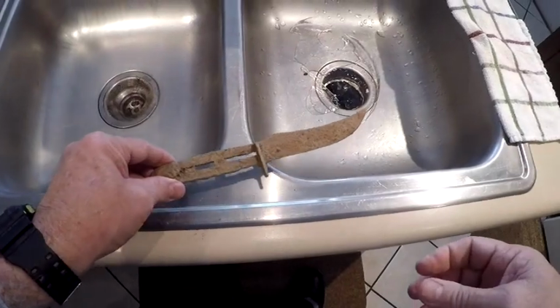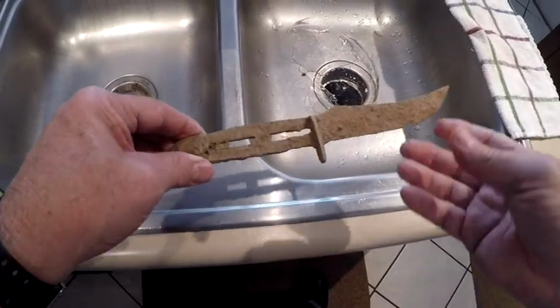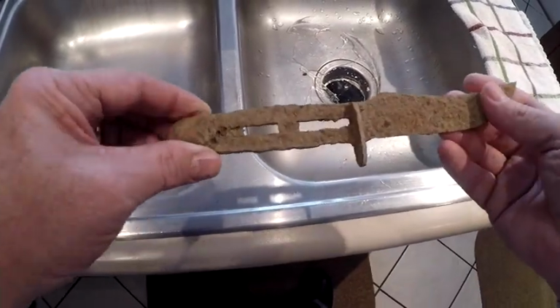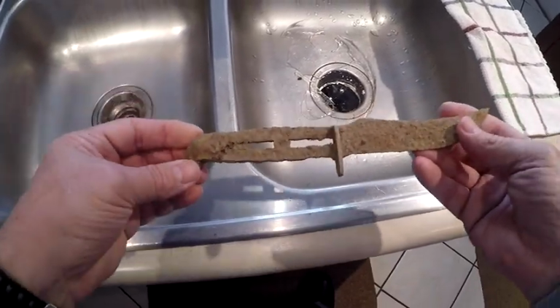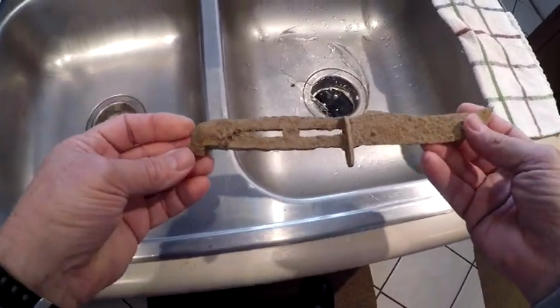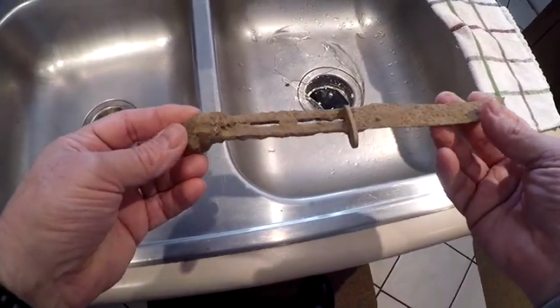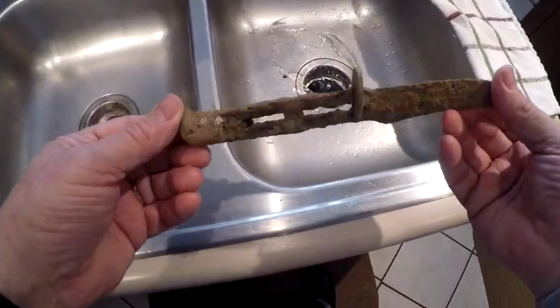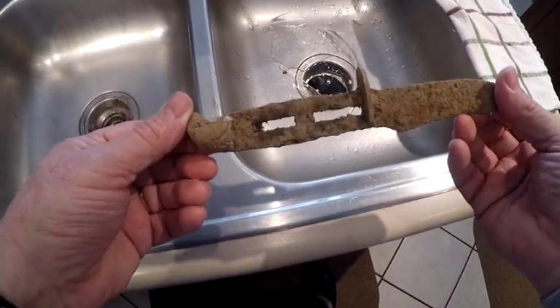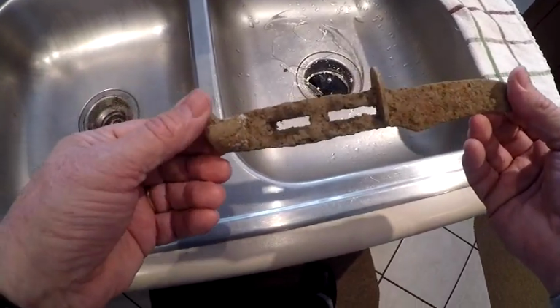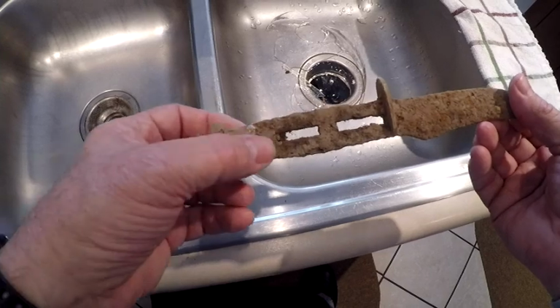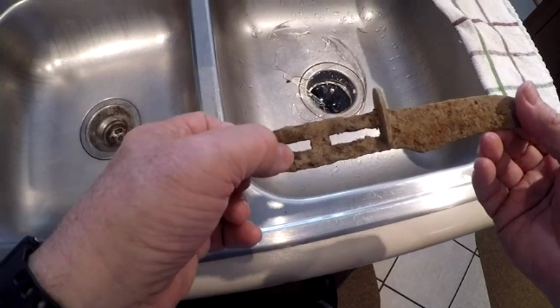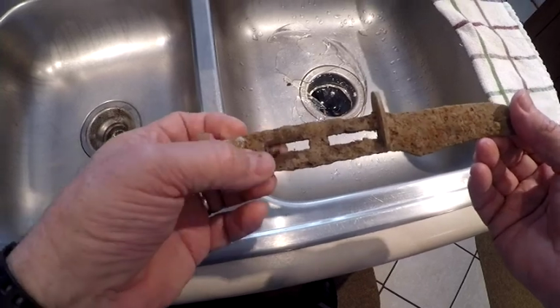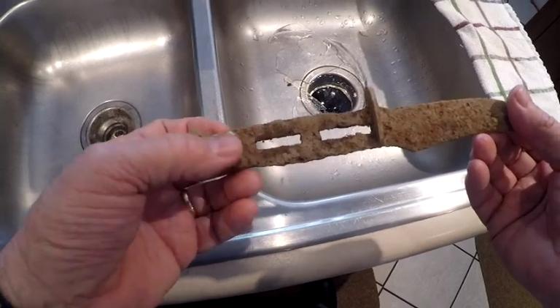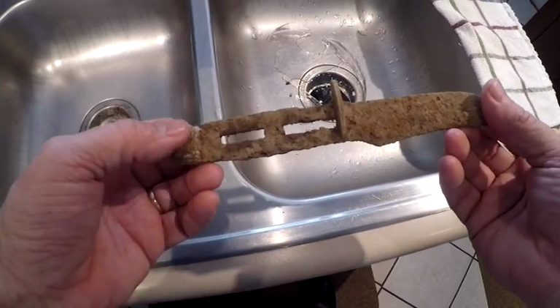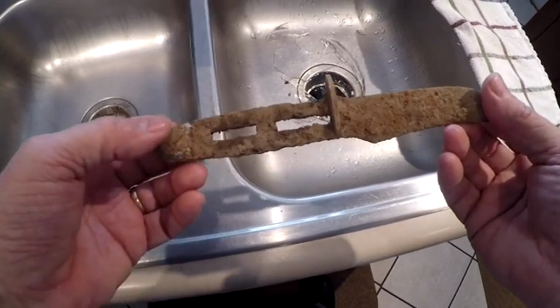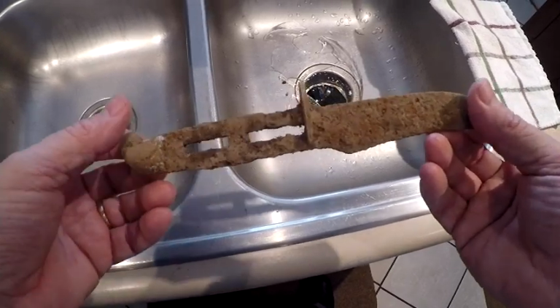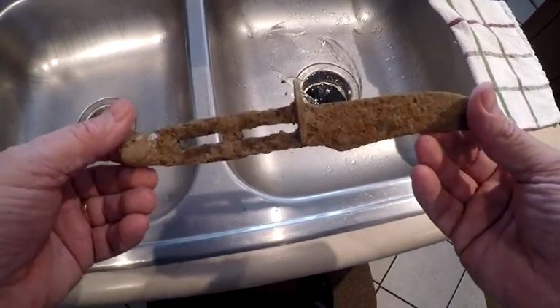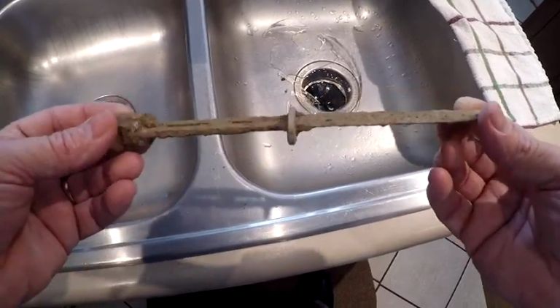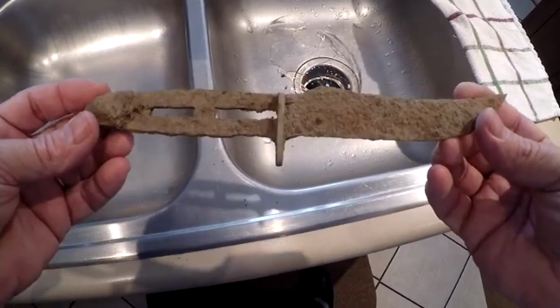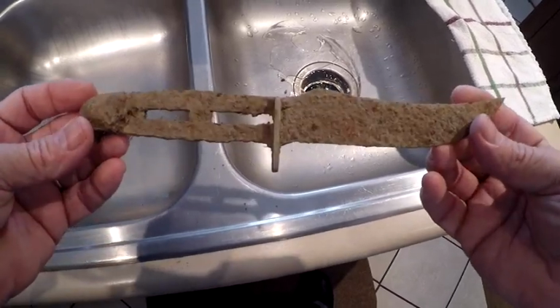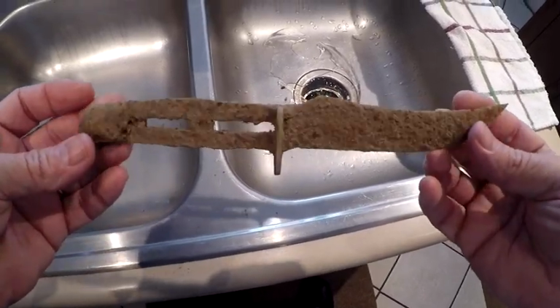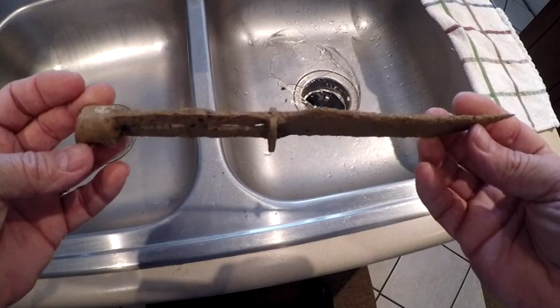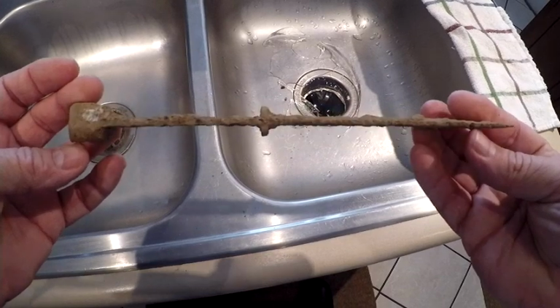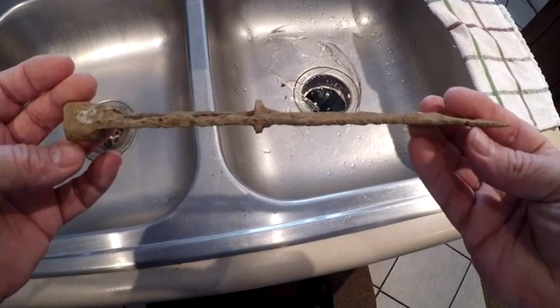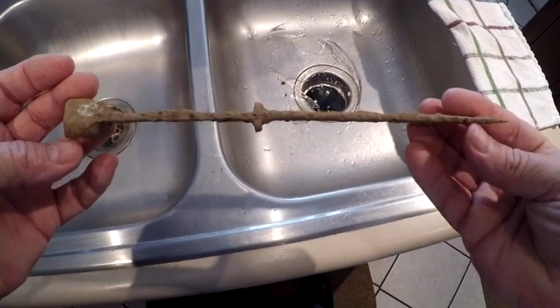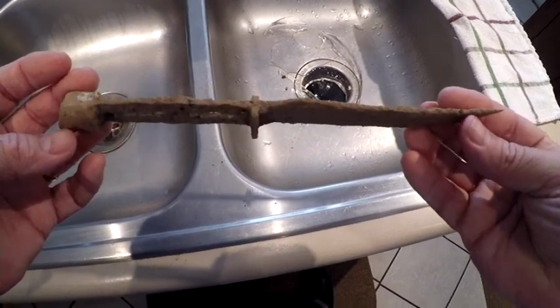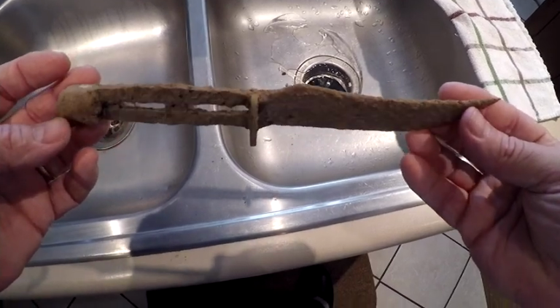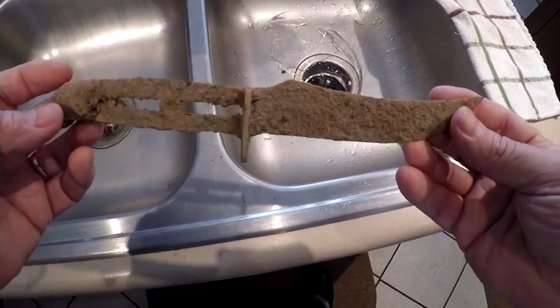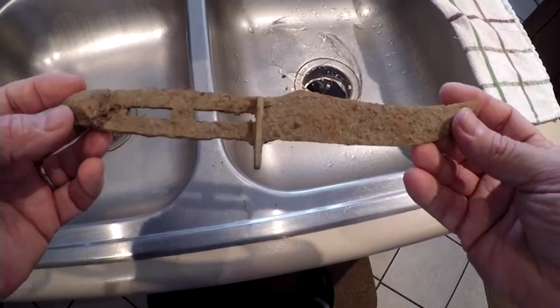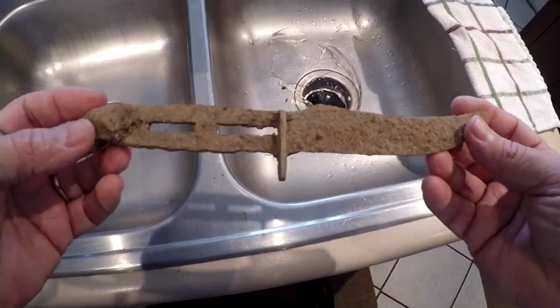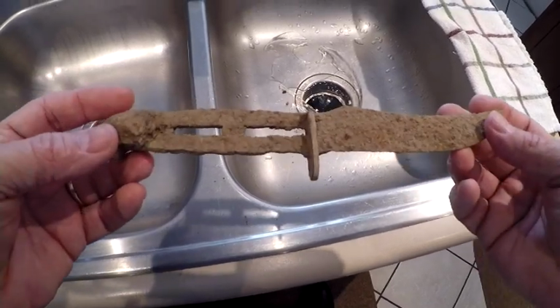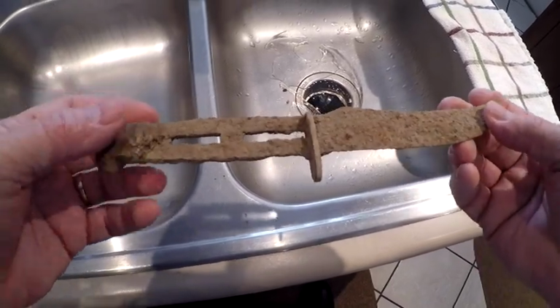Y'all remember that knife I found? Exploring Alabama wants me to try to restore that. I think I can.